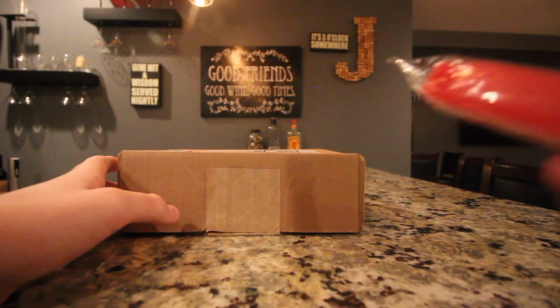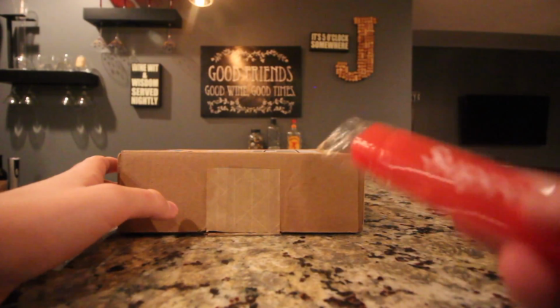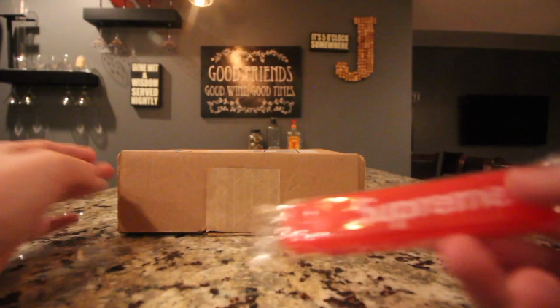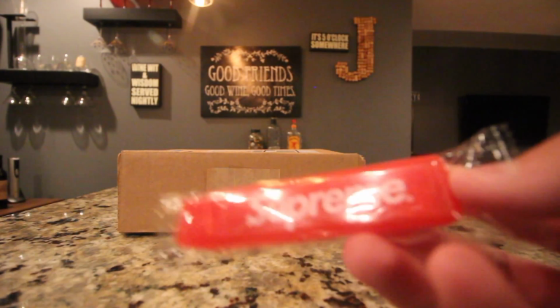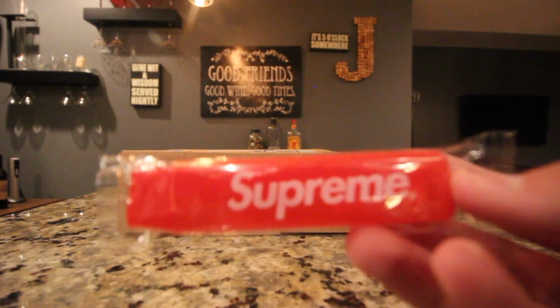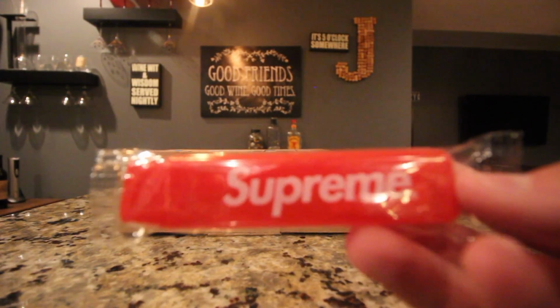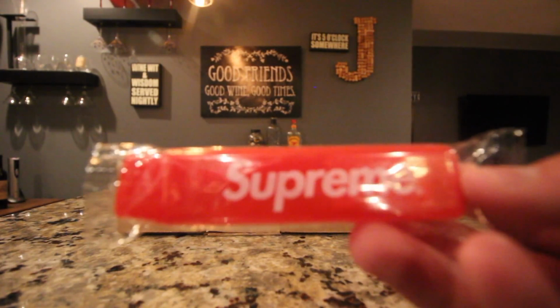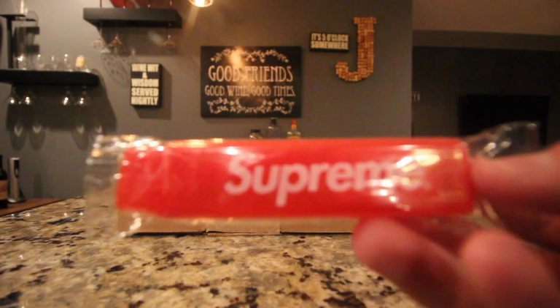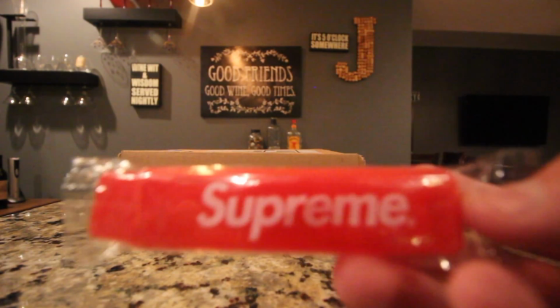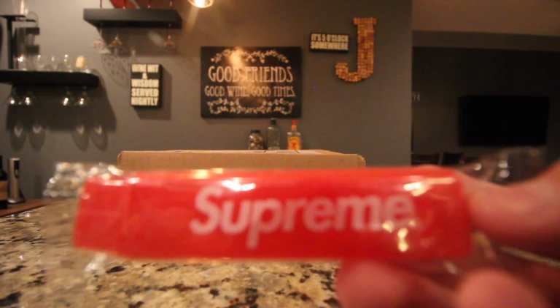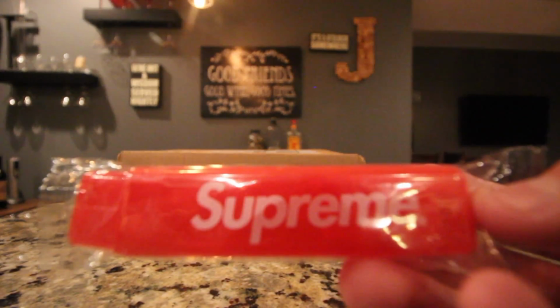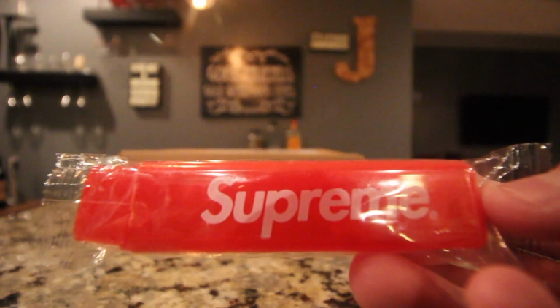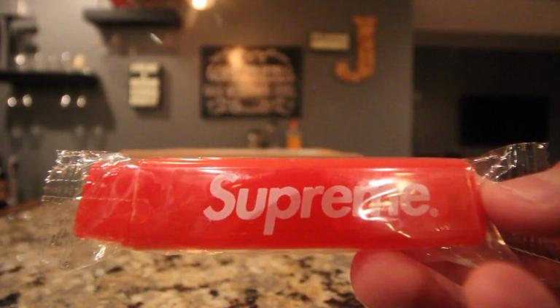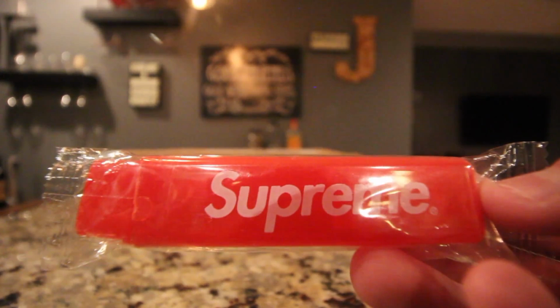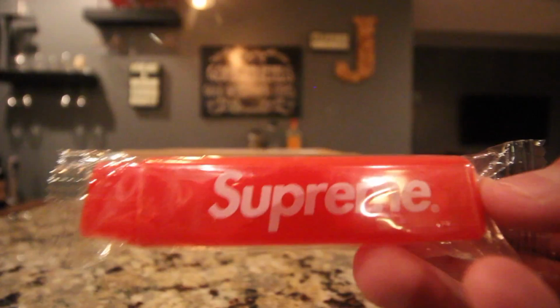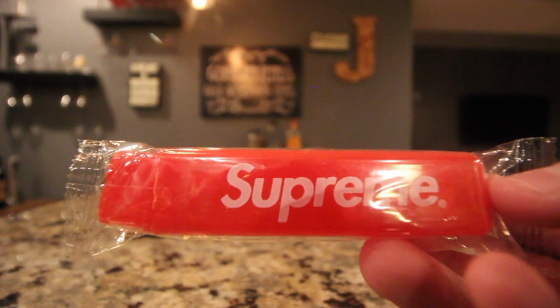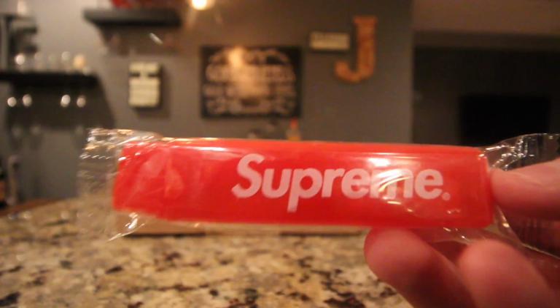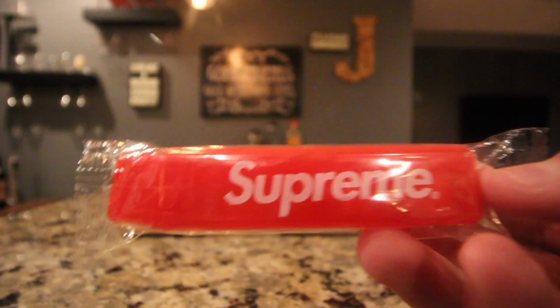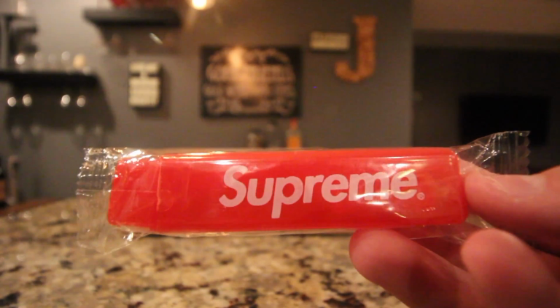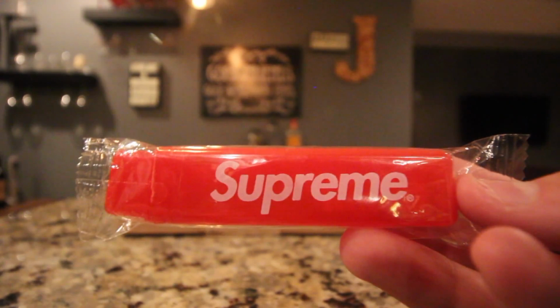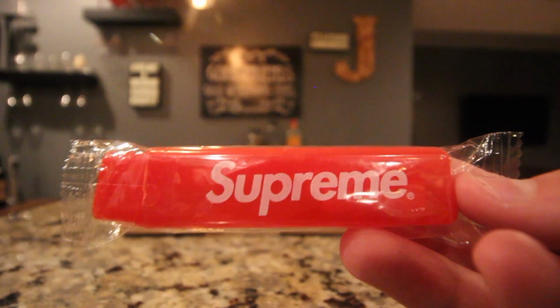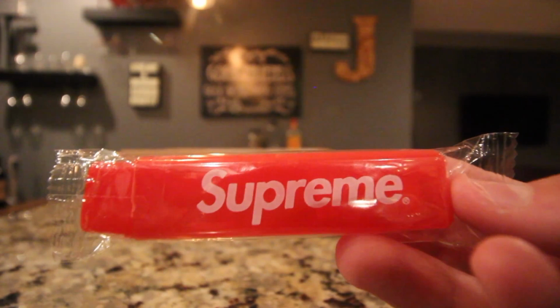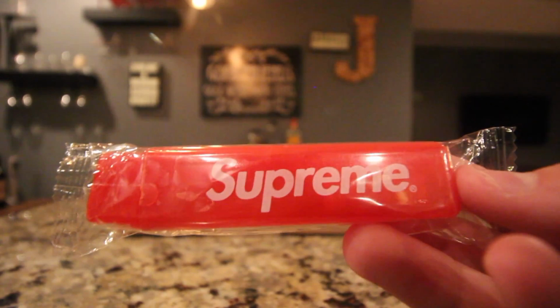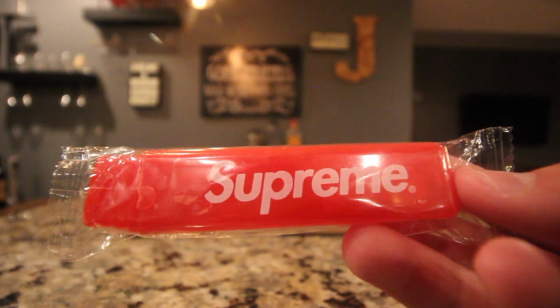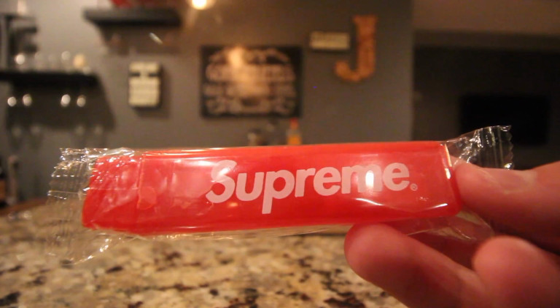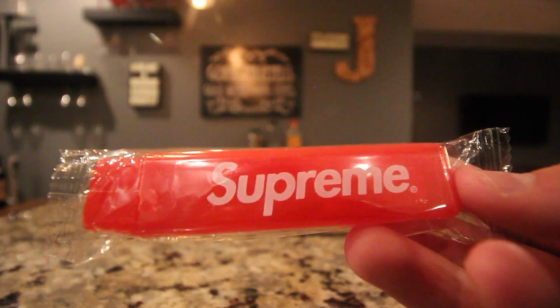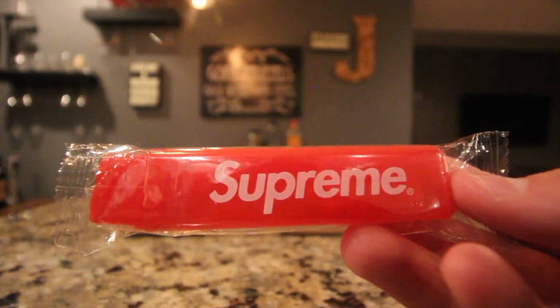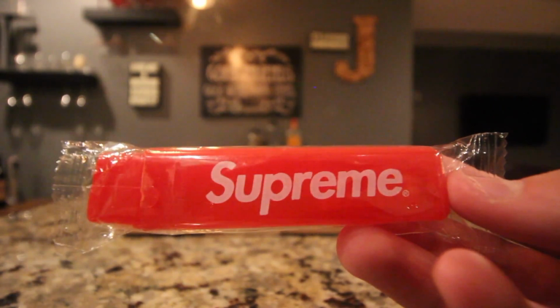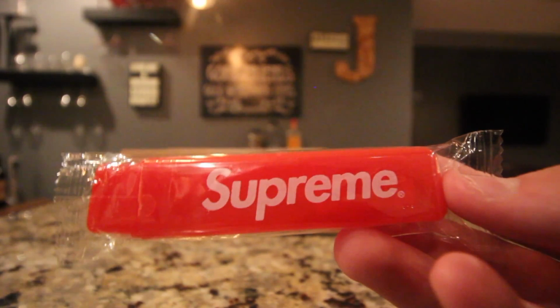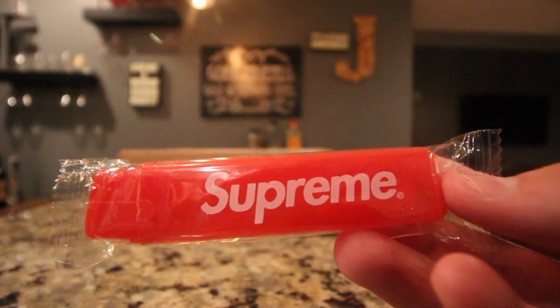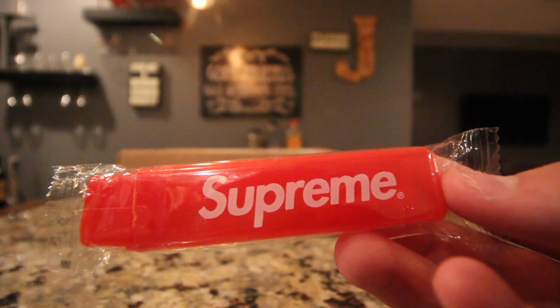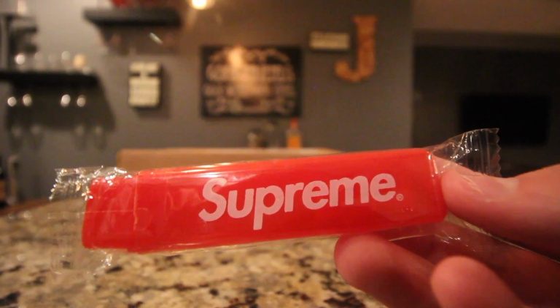But before we get into this guys, don't forget to check out my Supreme toothbrush video. I'm giving one of these away once we hit 100 subscribers. So yeah guys, go follow the instructions — video link in the description.